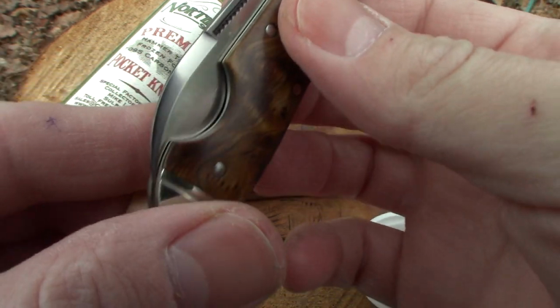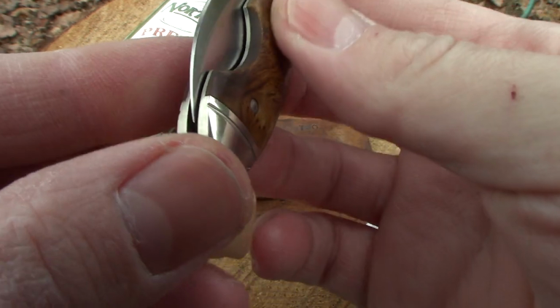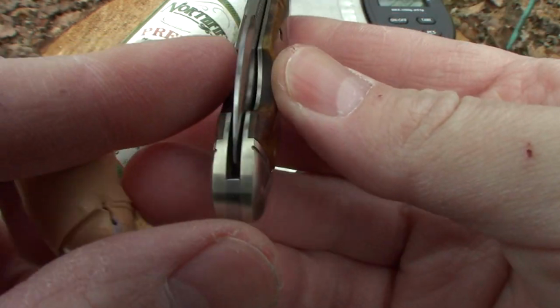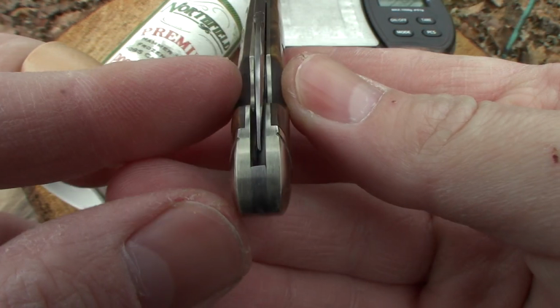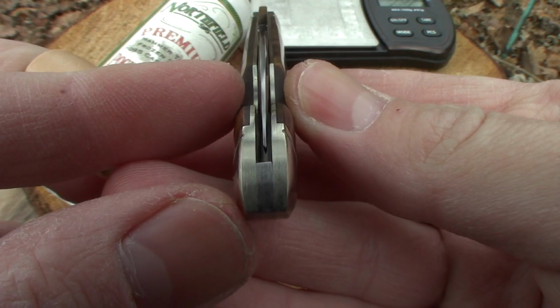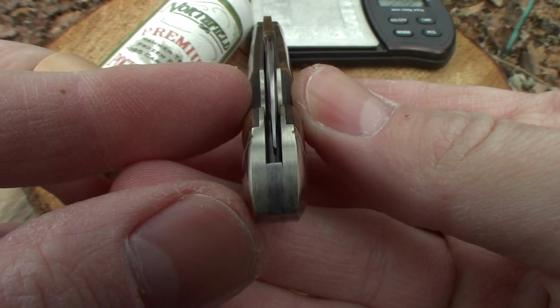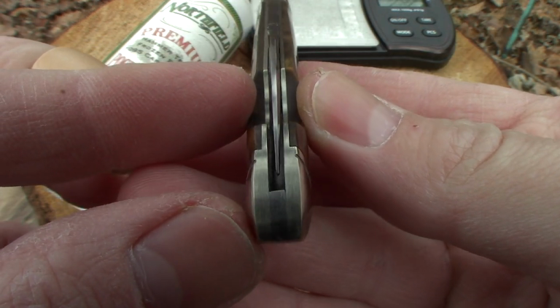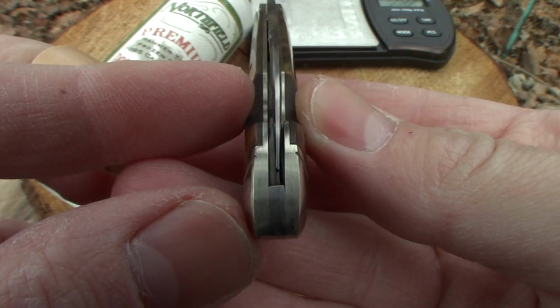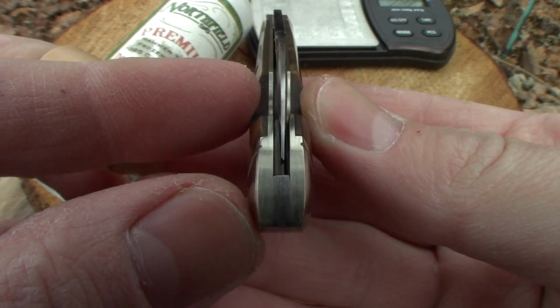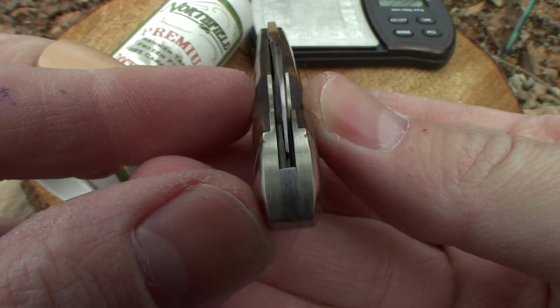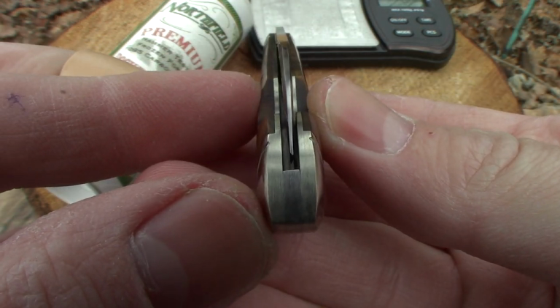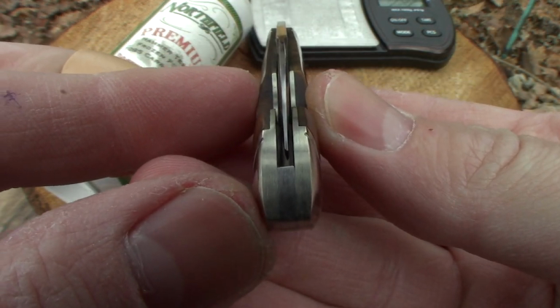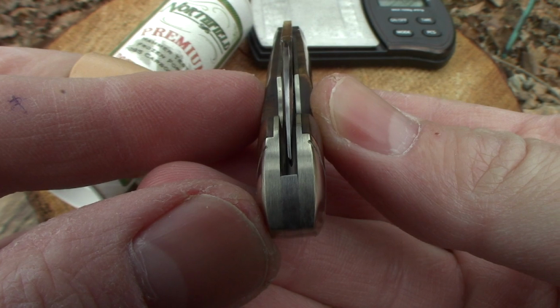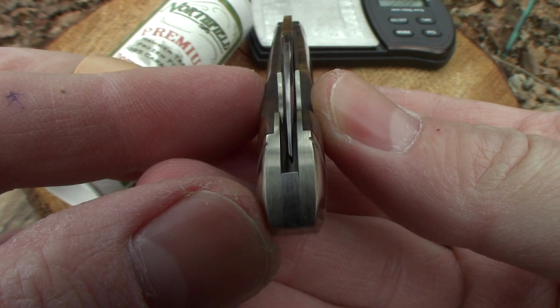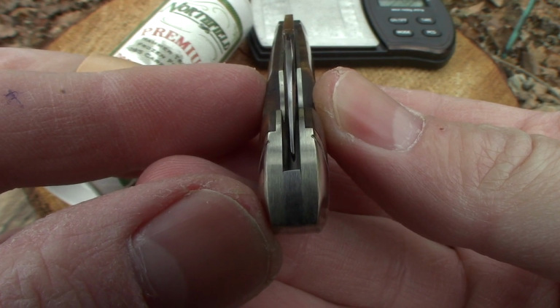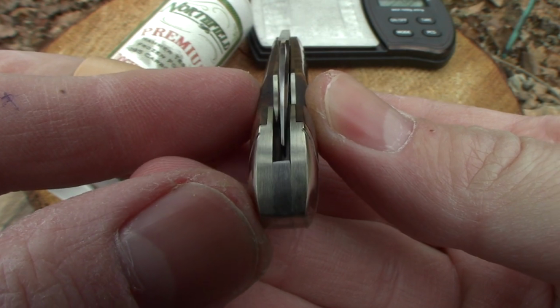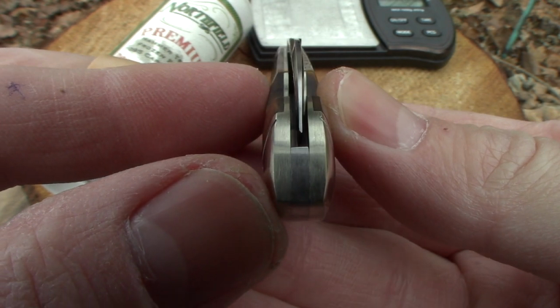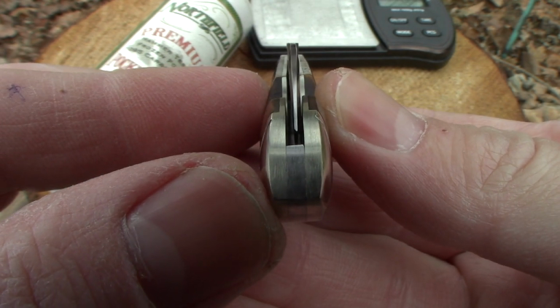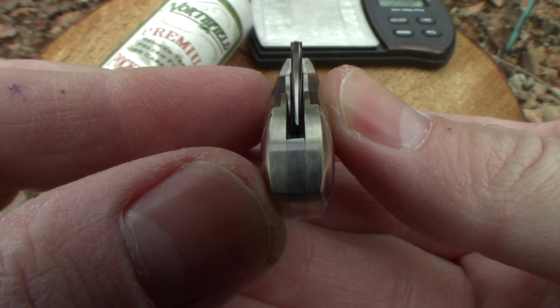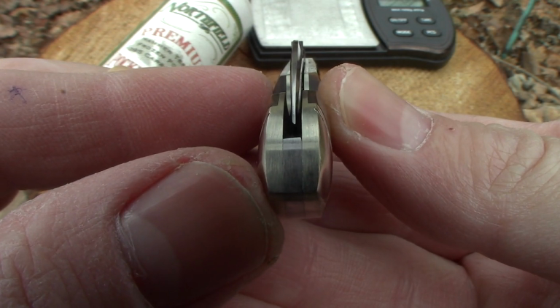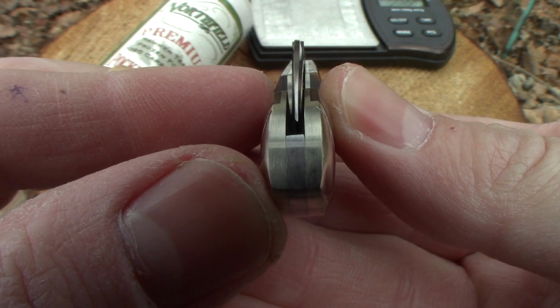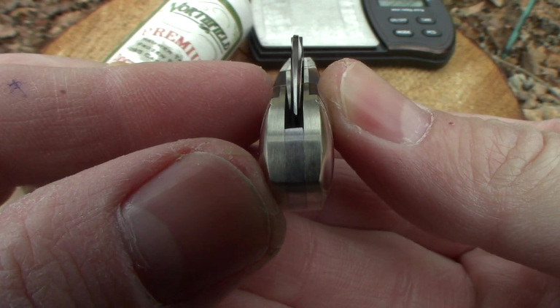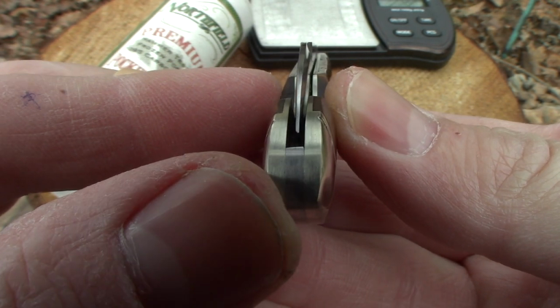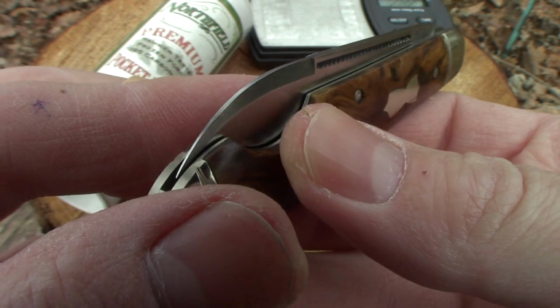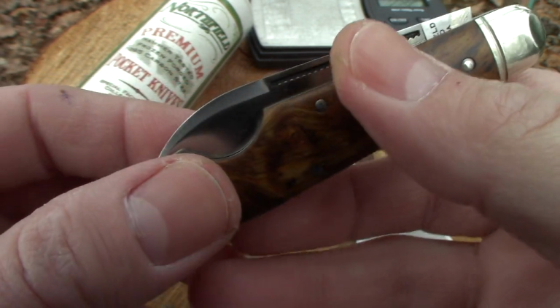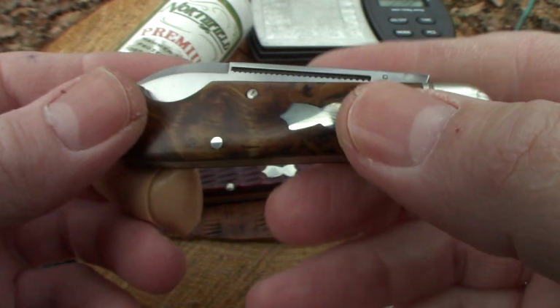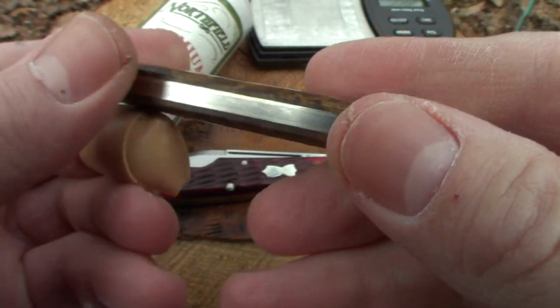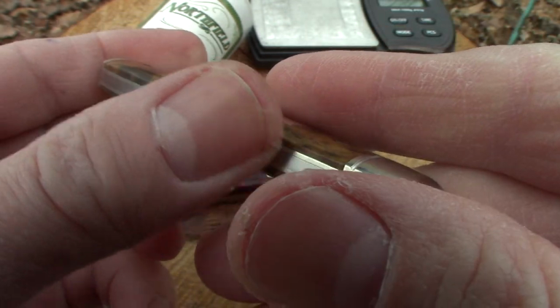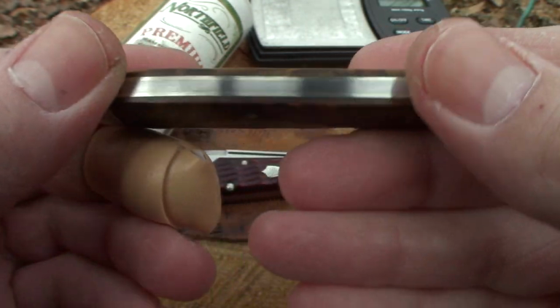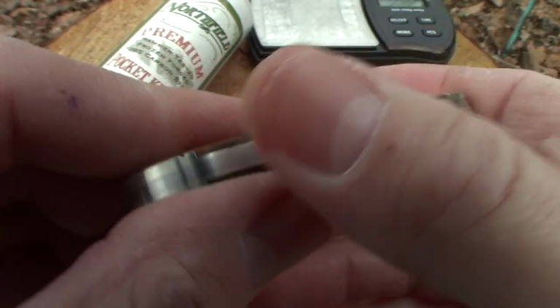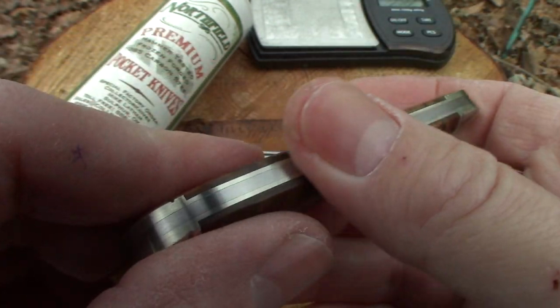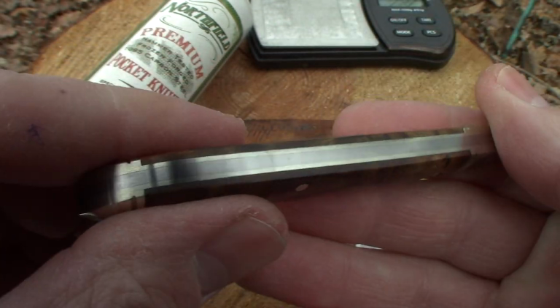Let's check that centering out. Oh, just a hair on this one. Just a hair.